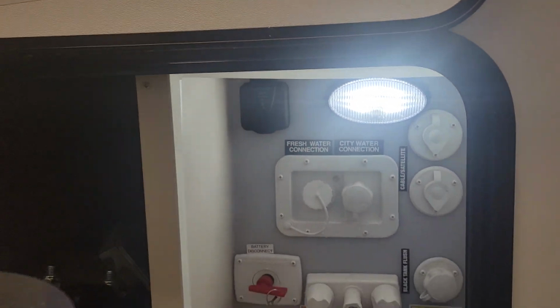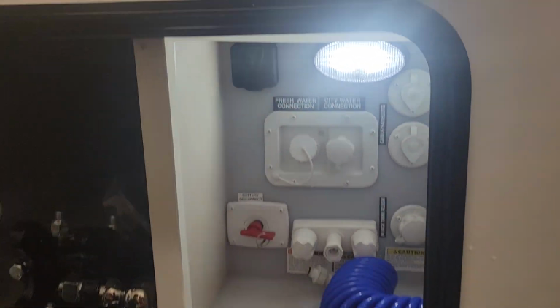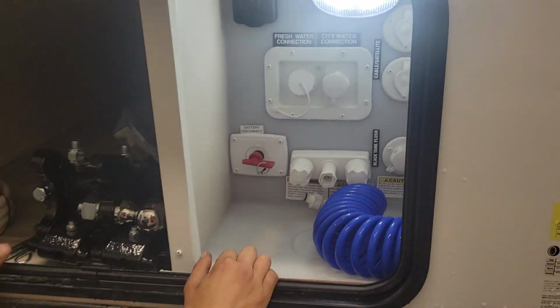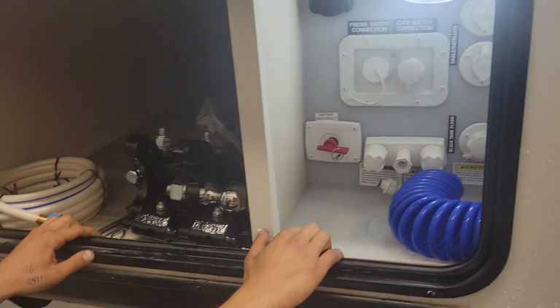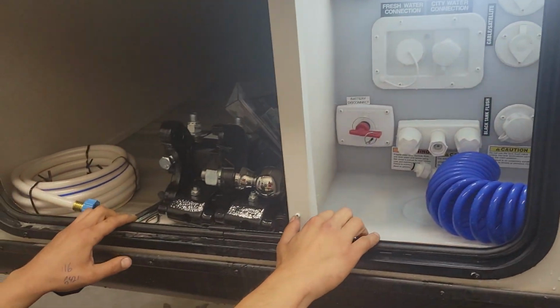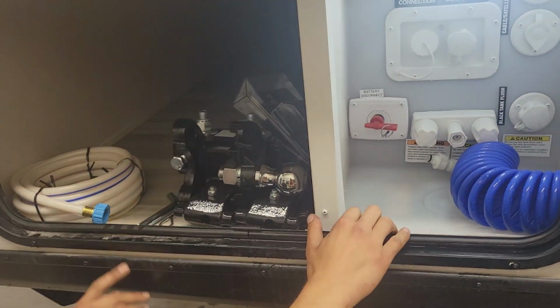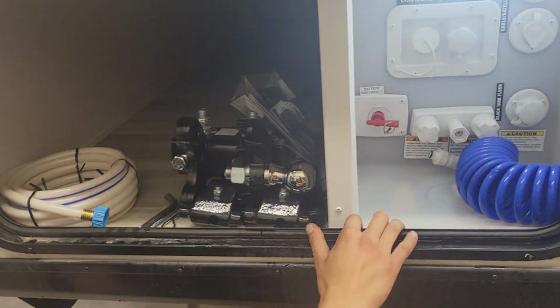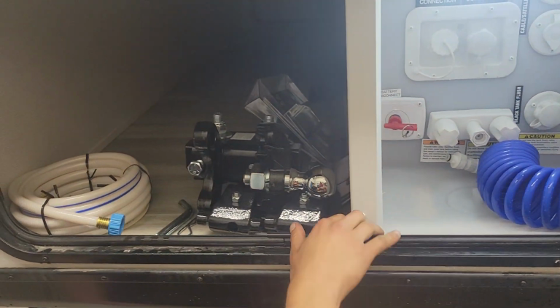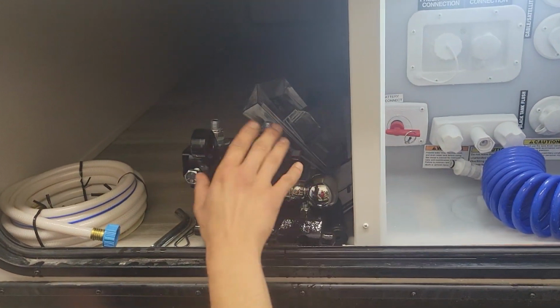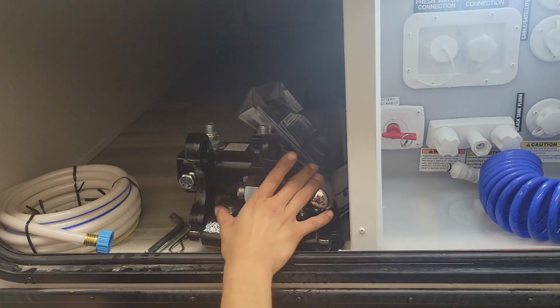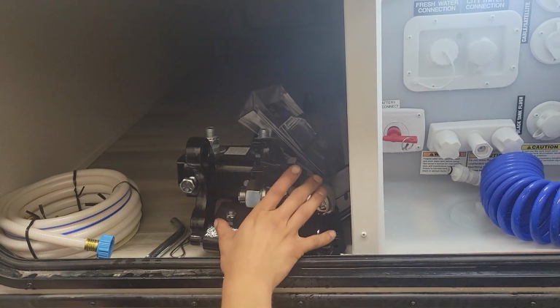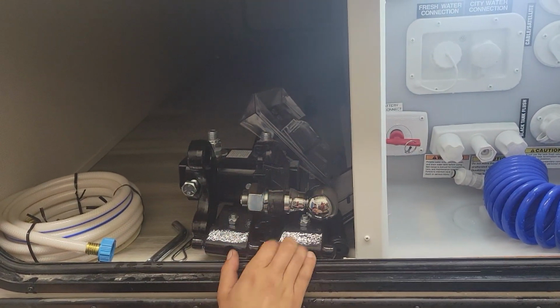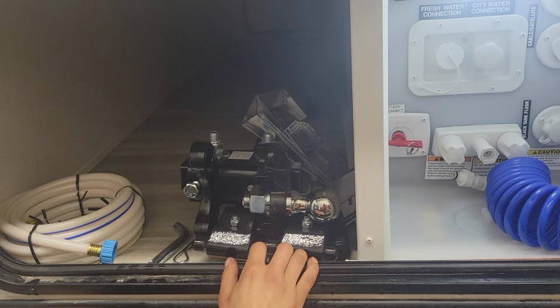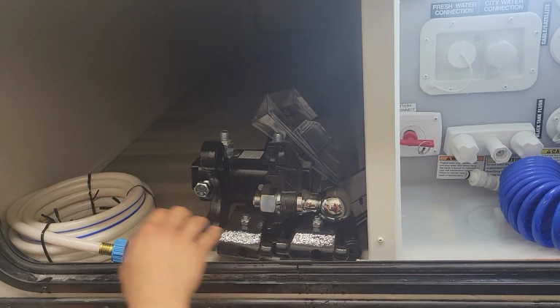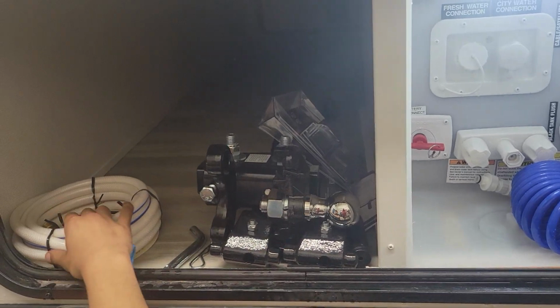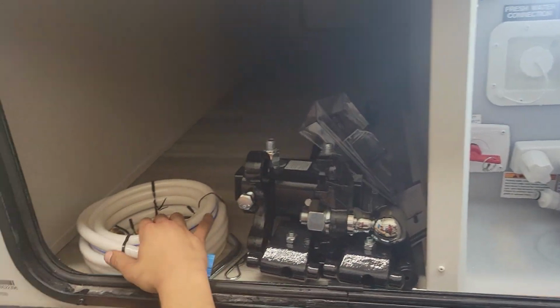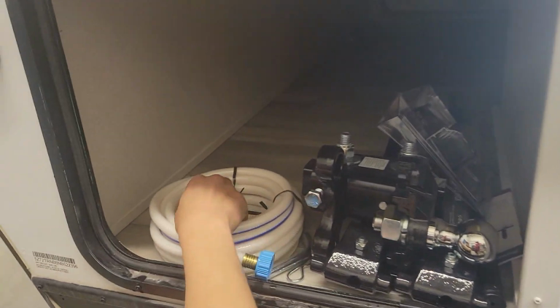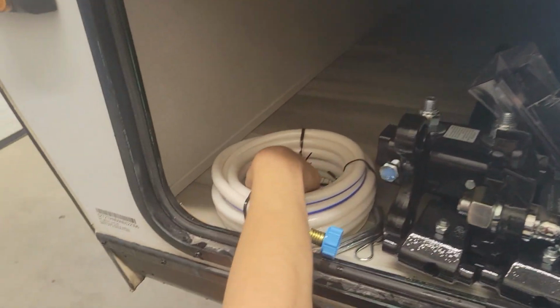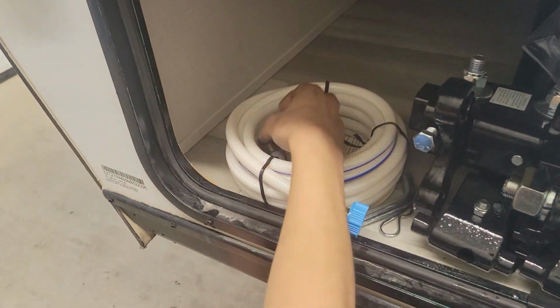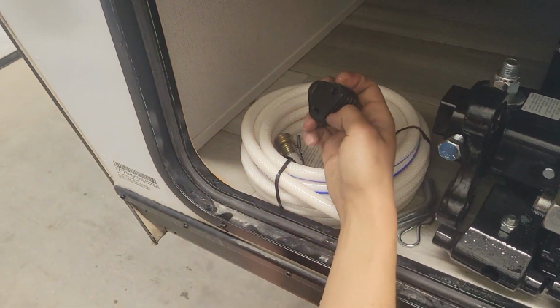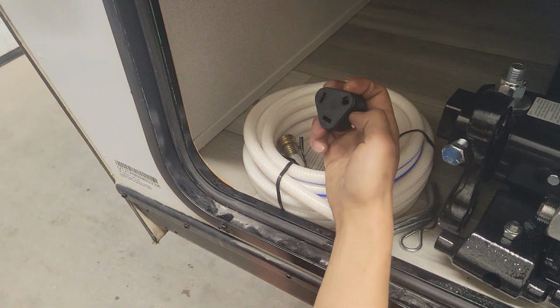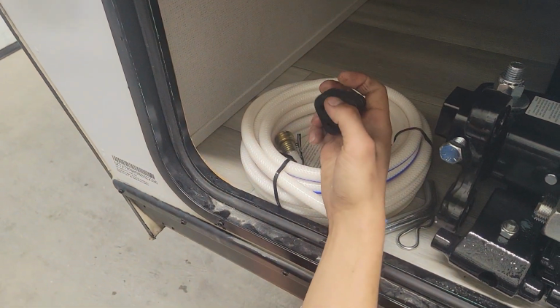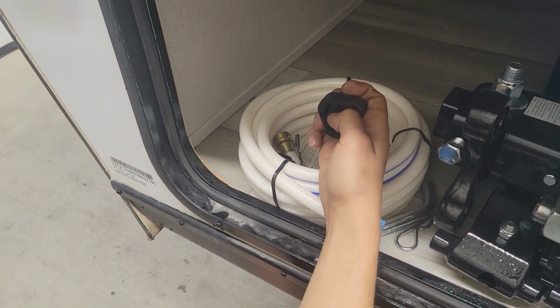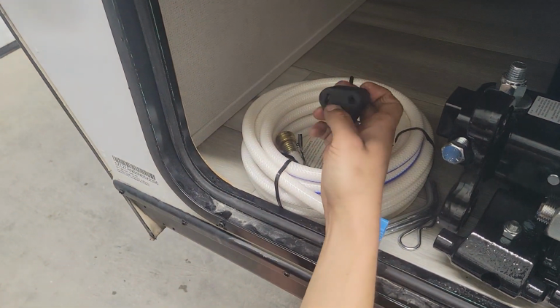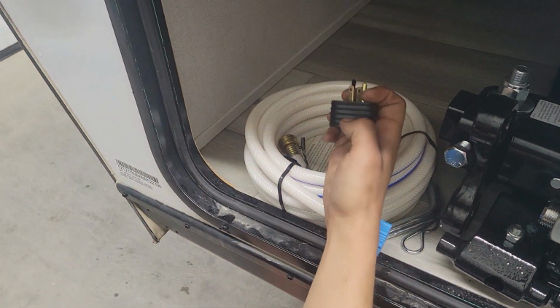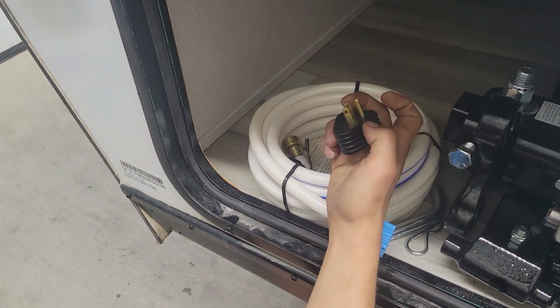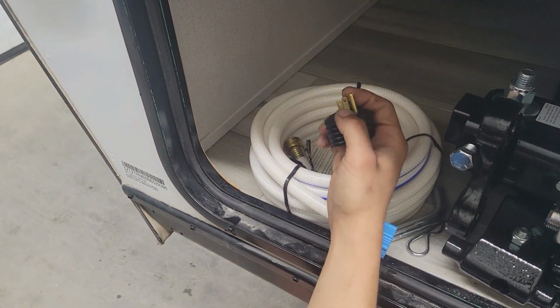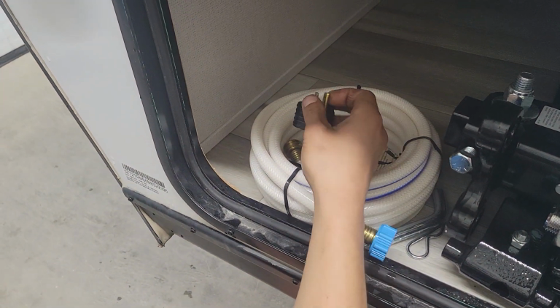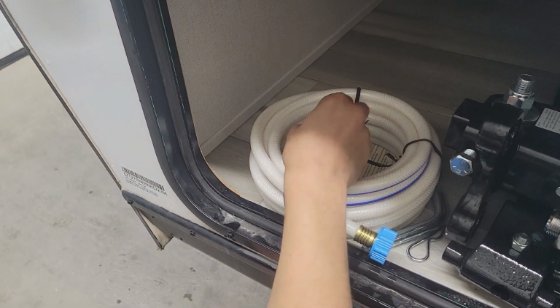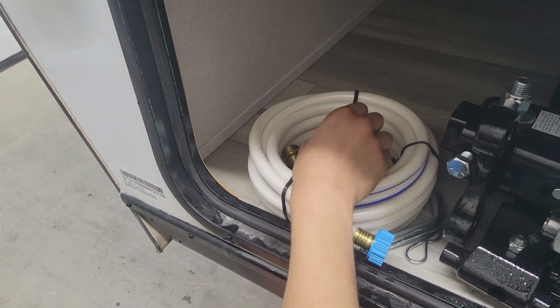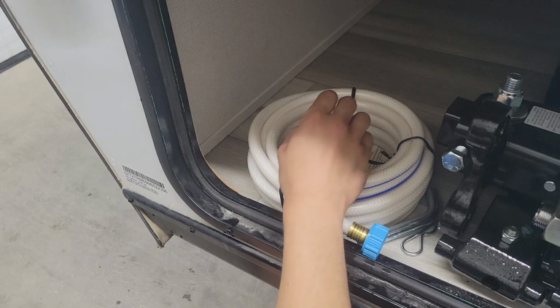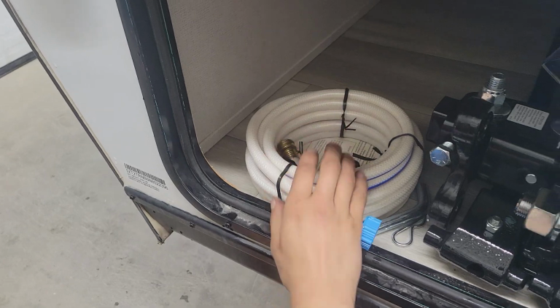This customer has opted to go with a weight distribution hitch, so we've got that stored right in here for them, as well as the water hose and a park adapter — your 30-amp park adapter going into there, 15 to a standard household outlet.